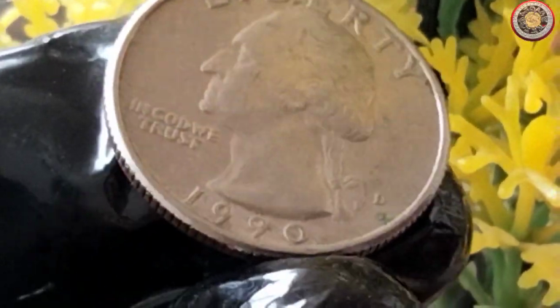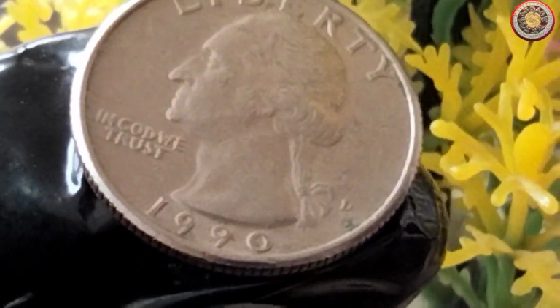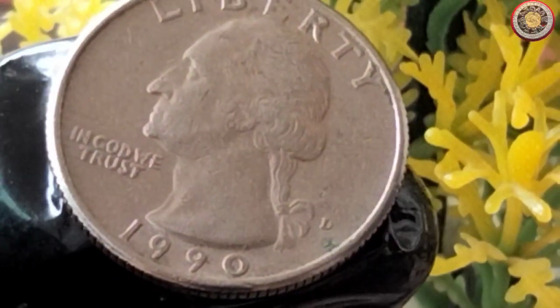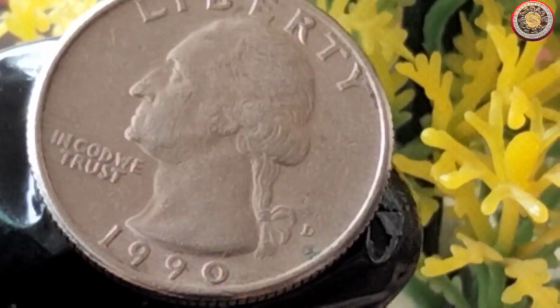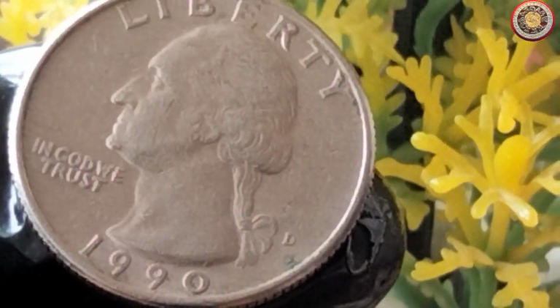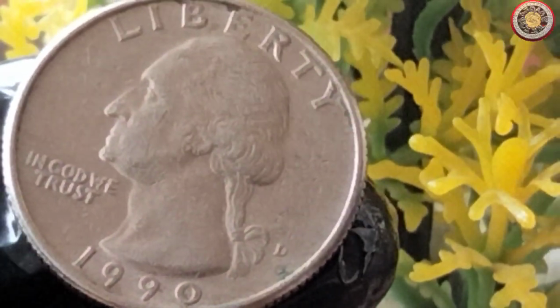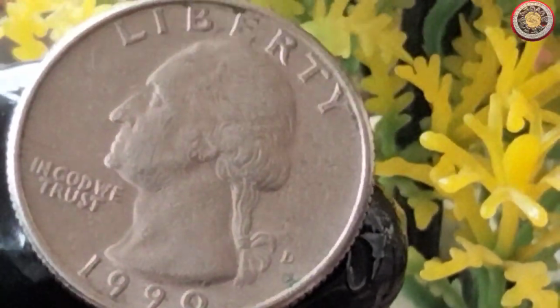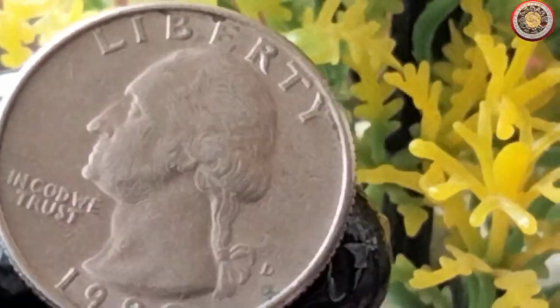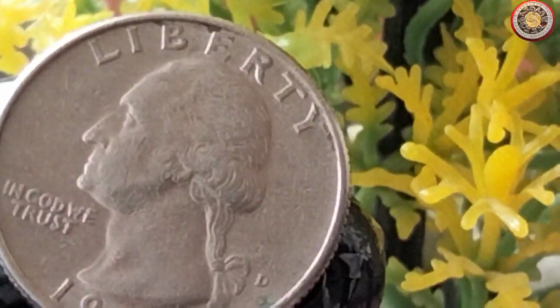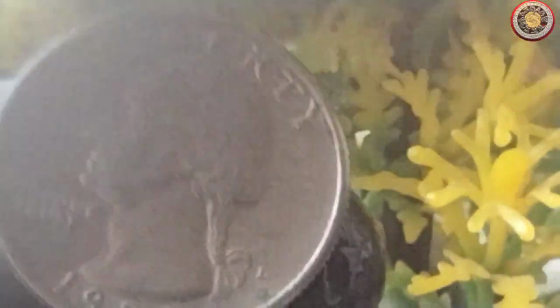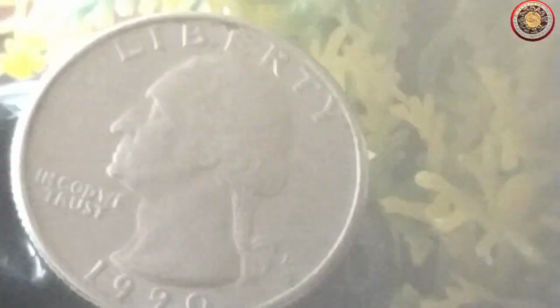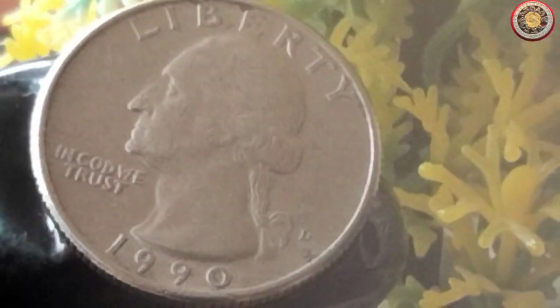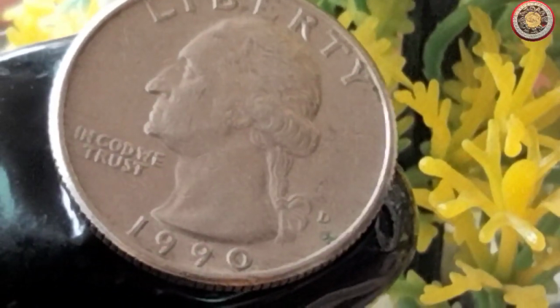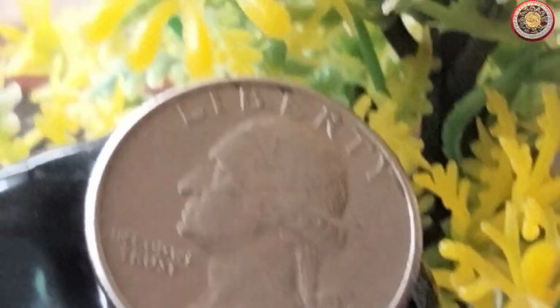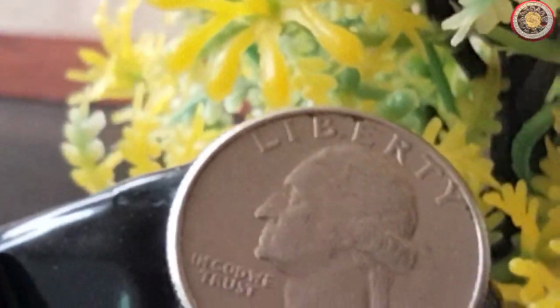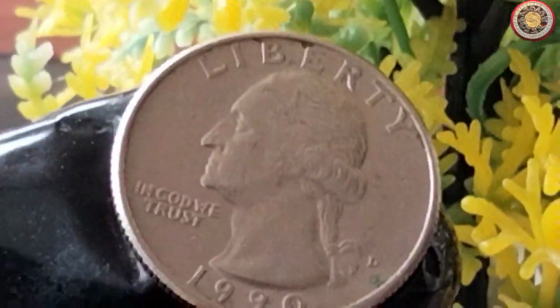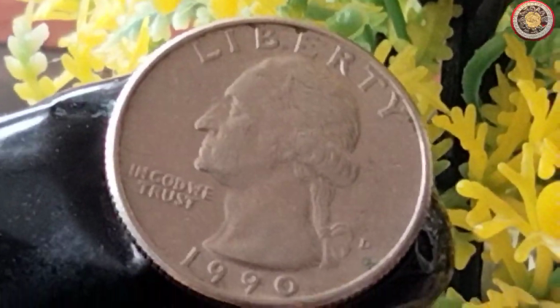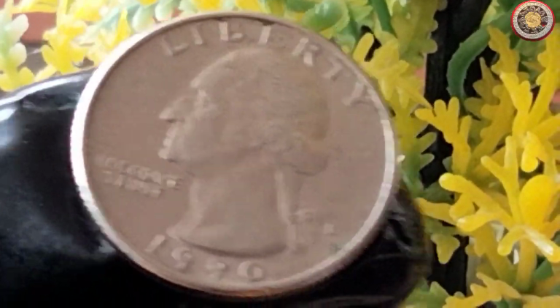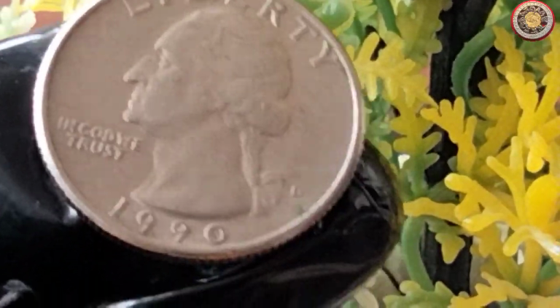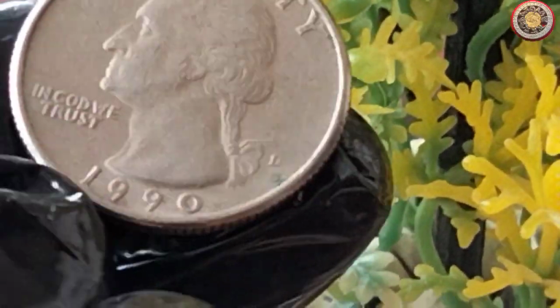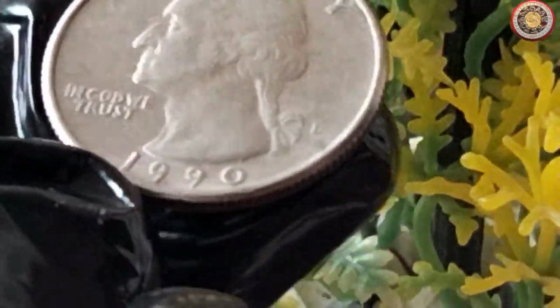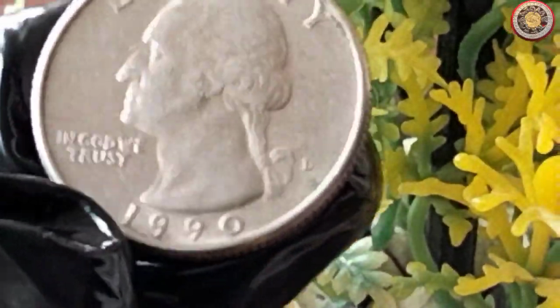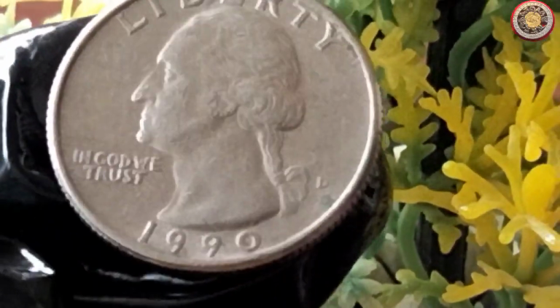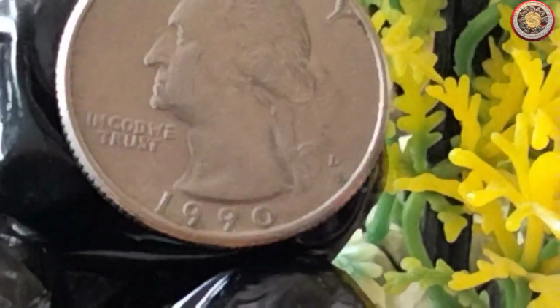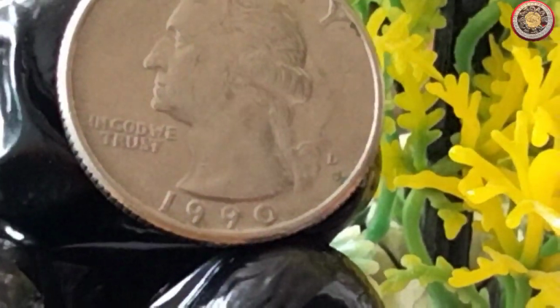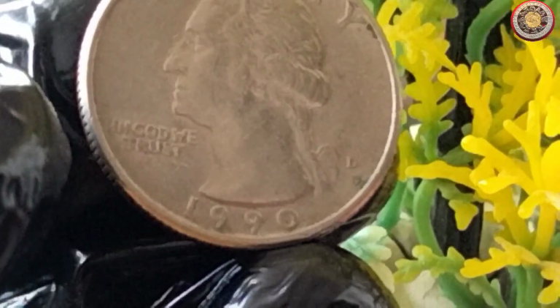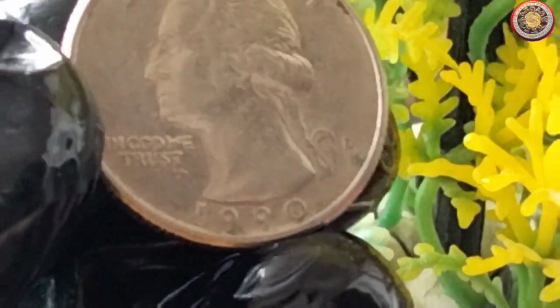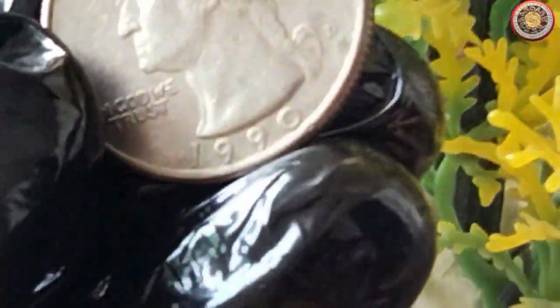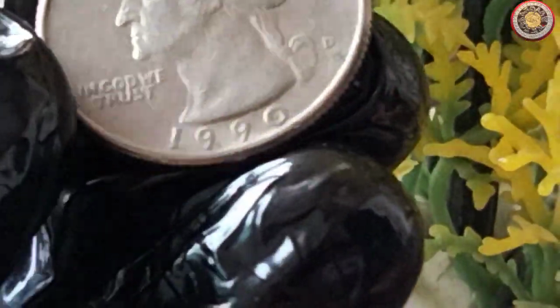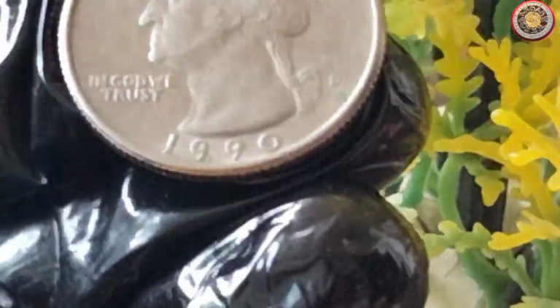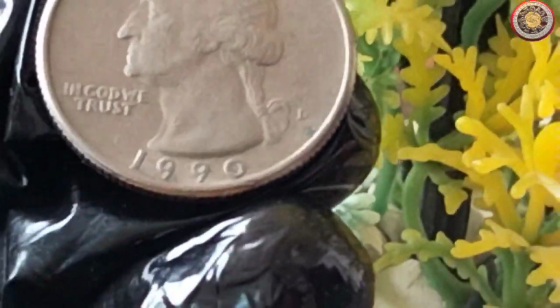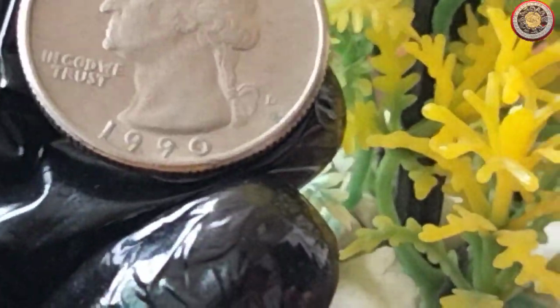It's essential to remember that coins often tell stories about a nation's history and cultural heritage. The Washington quarter series, including the 1990 coin, serves as a small piece of America's story, reflecting the country's growth and evolution.